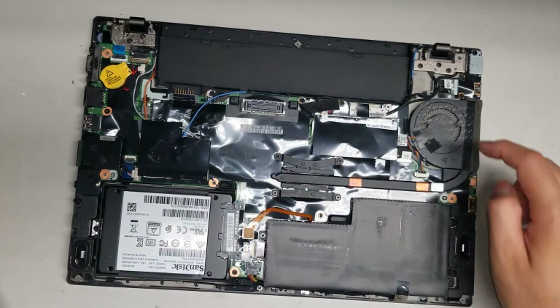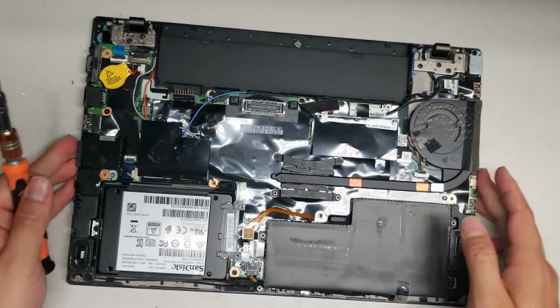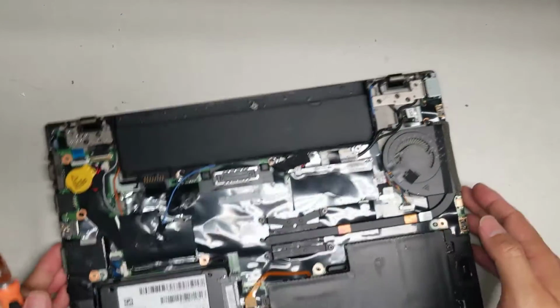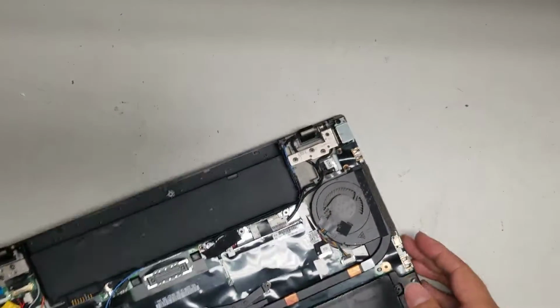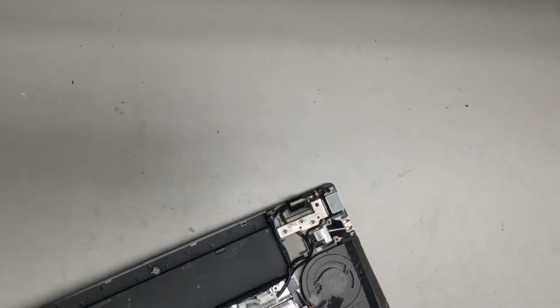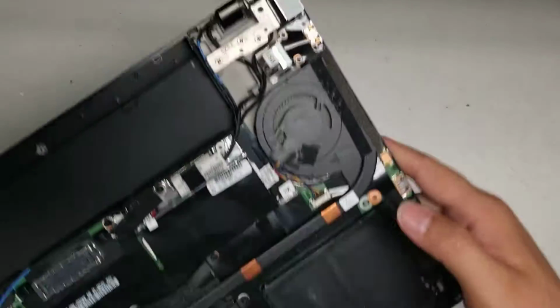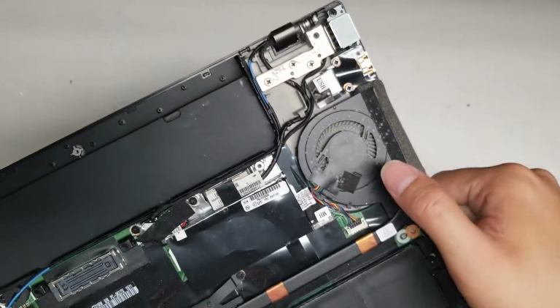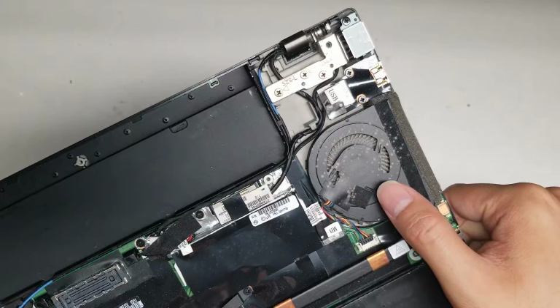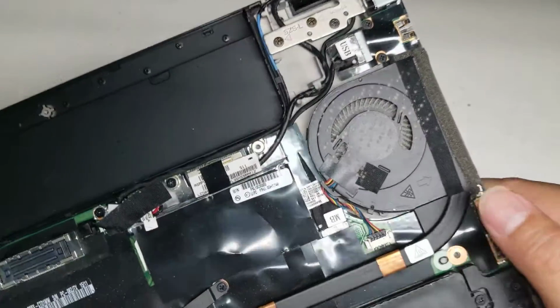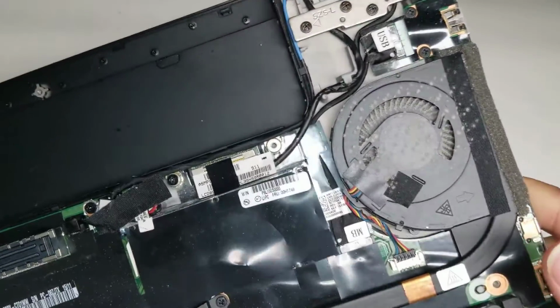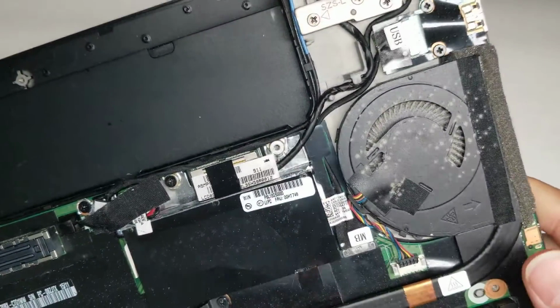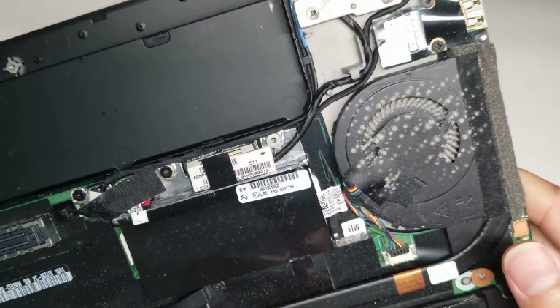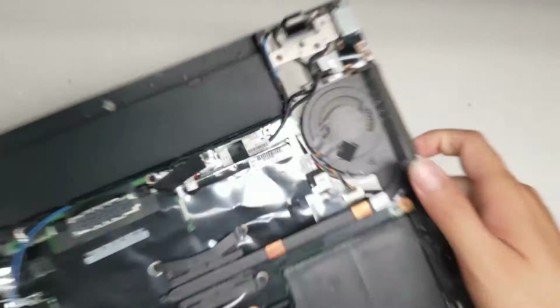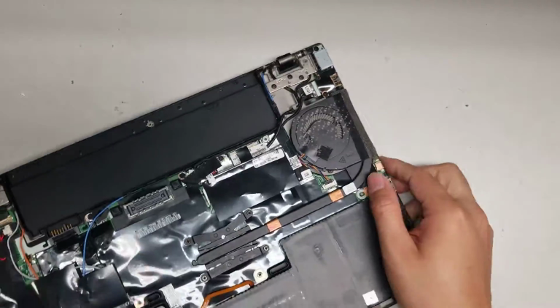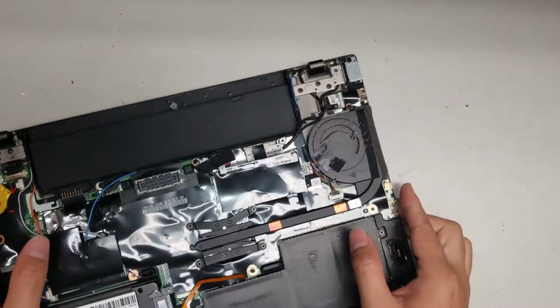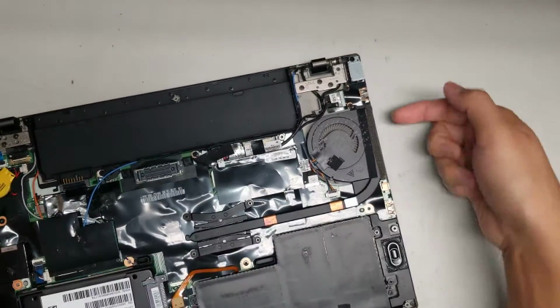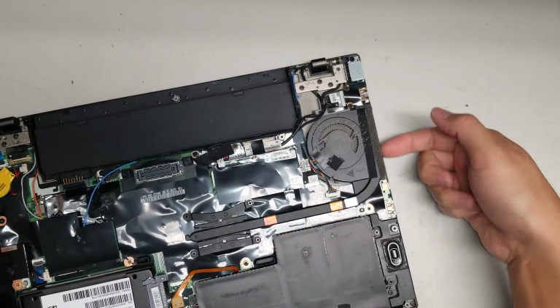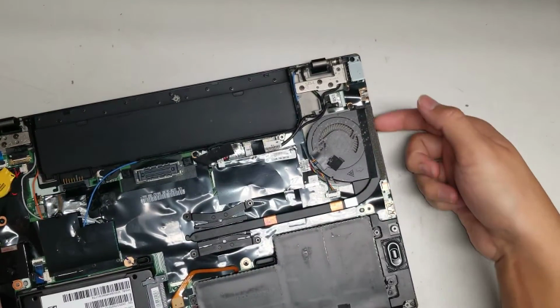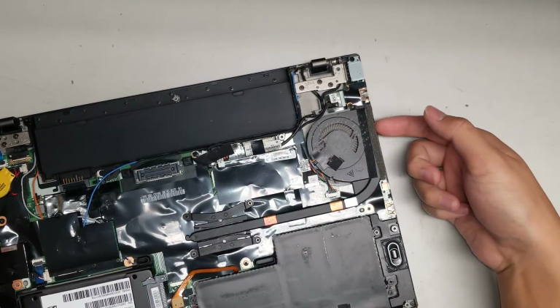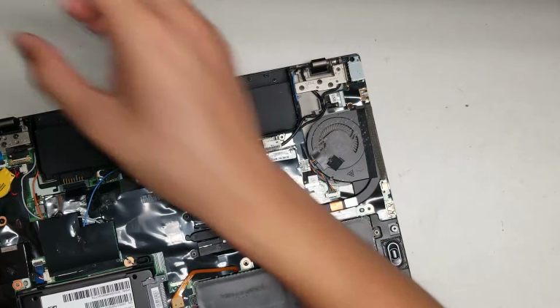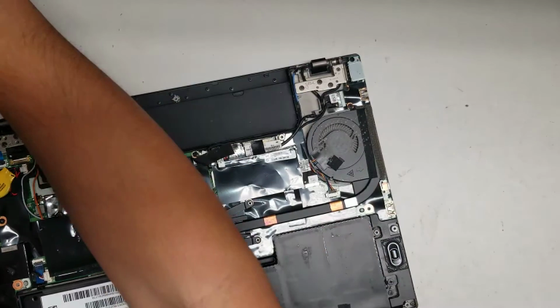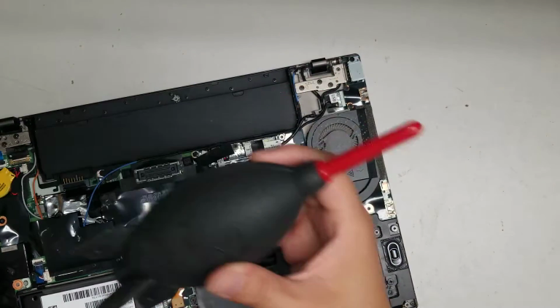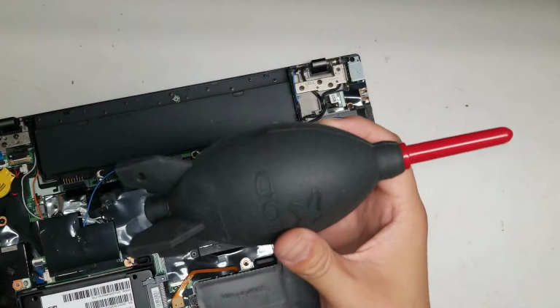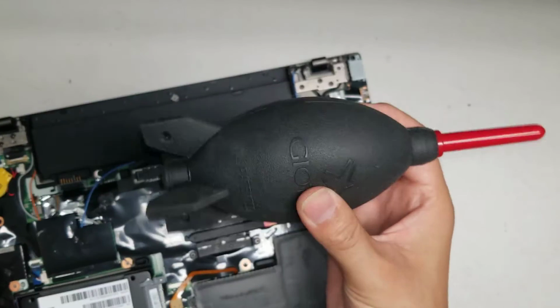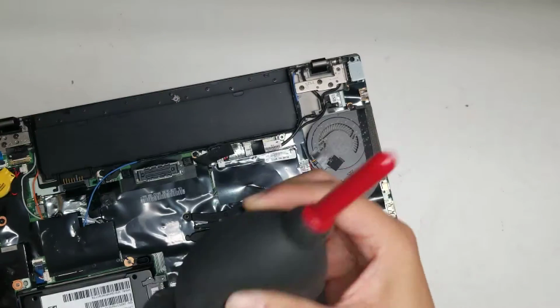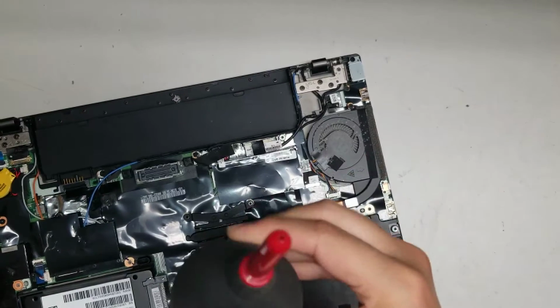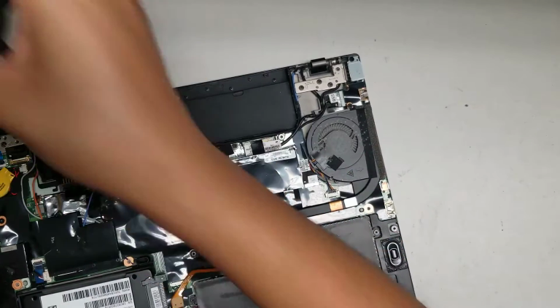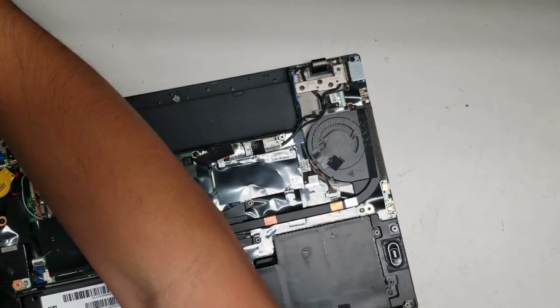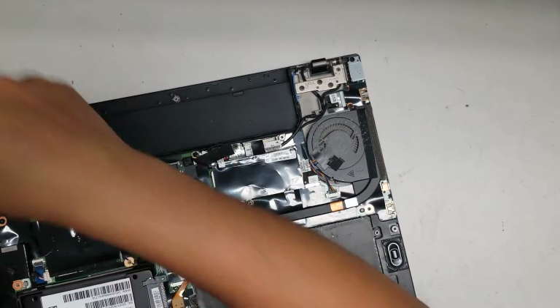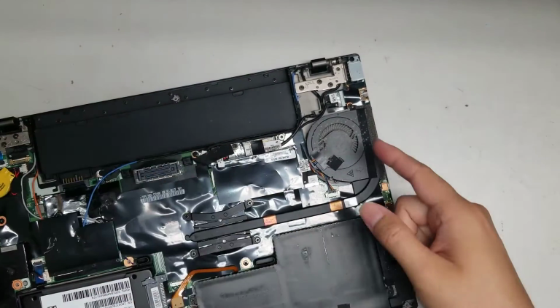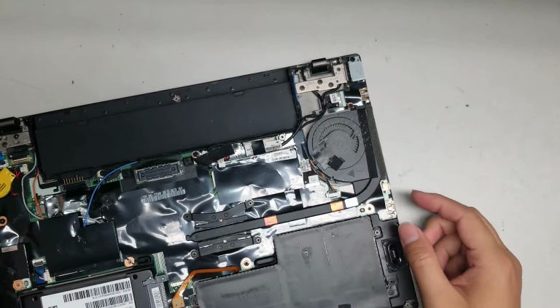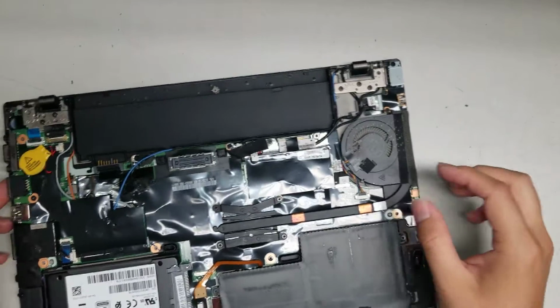The fan is really dusty, as you can see. To clean this up, I use a toothbrush and then an air blower to blow it out. I can use this hand-powered one — it's pretty good — but usually I'll use an electric one.